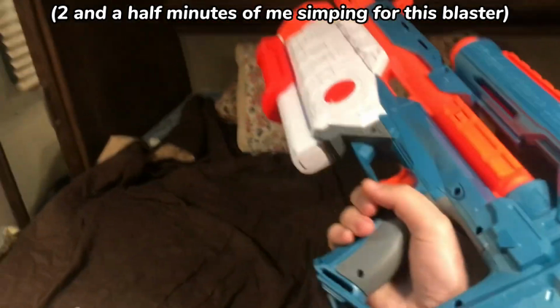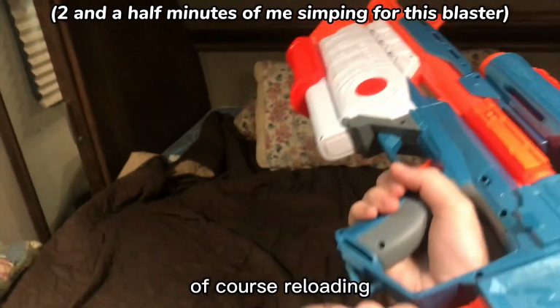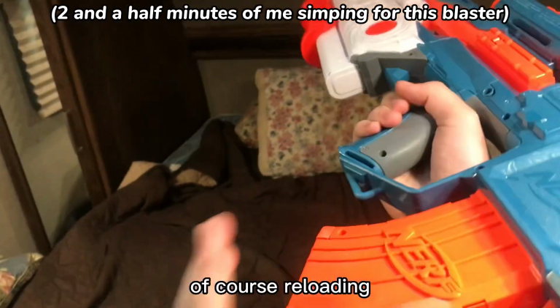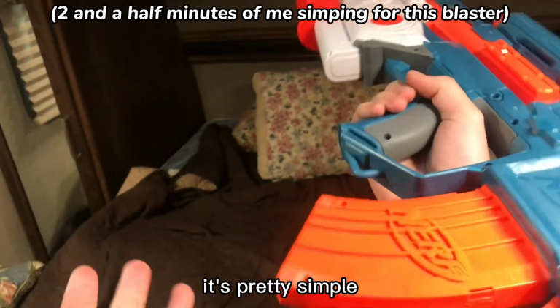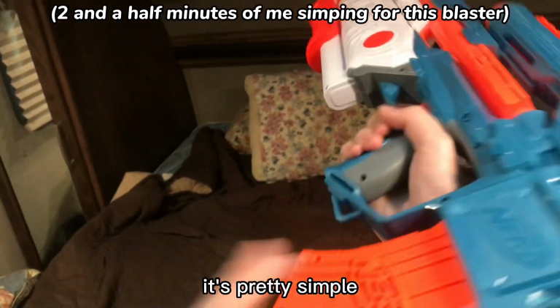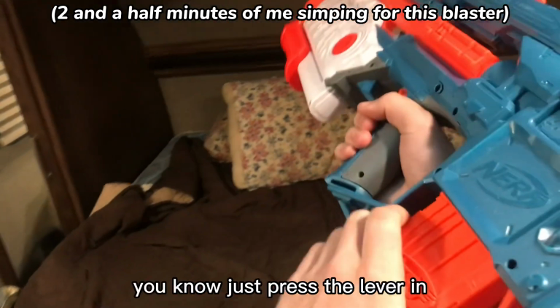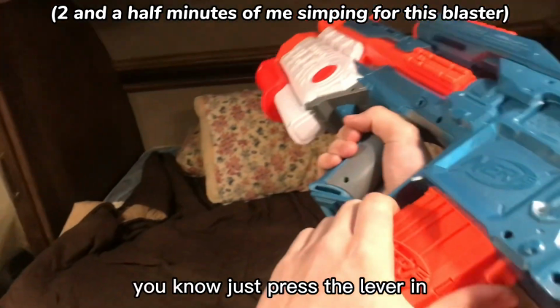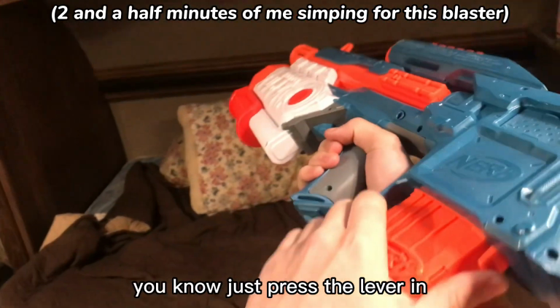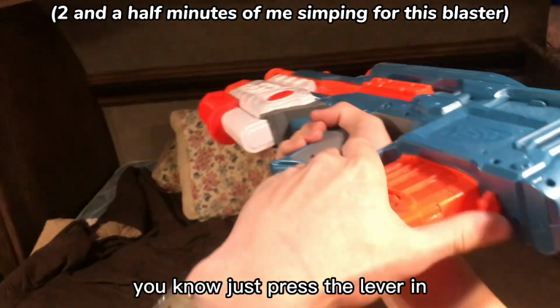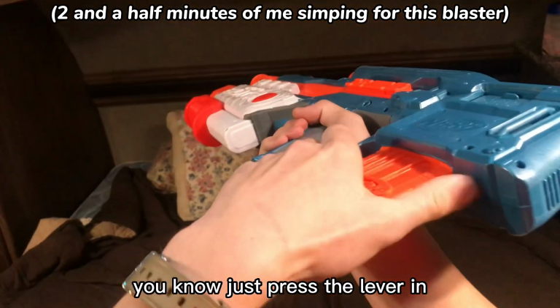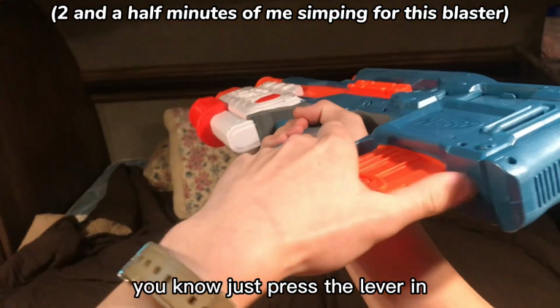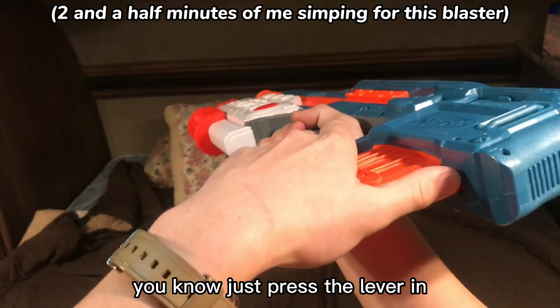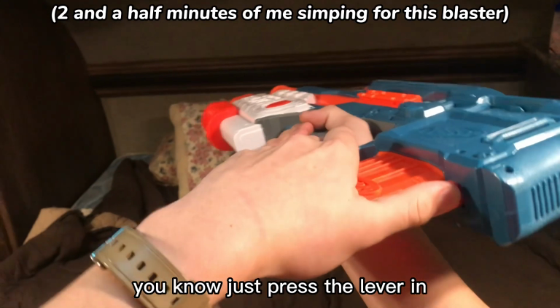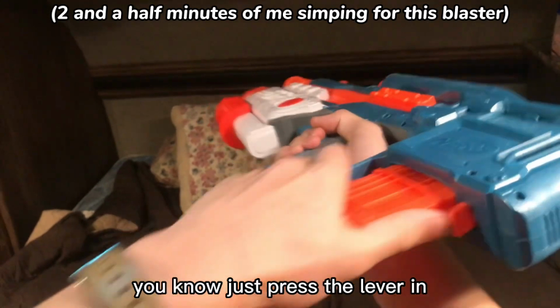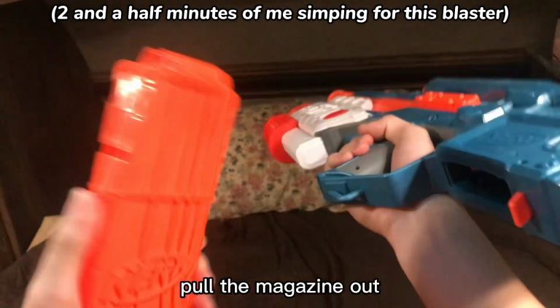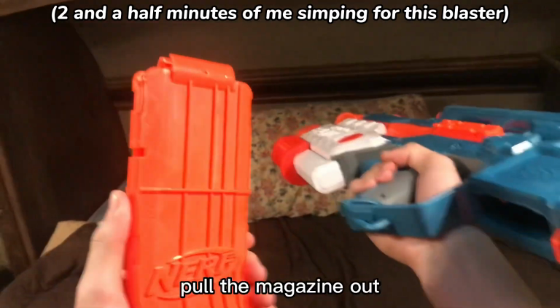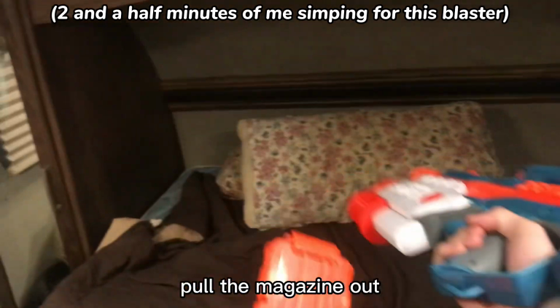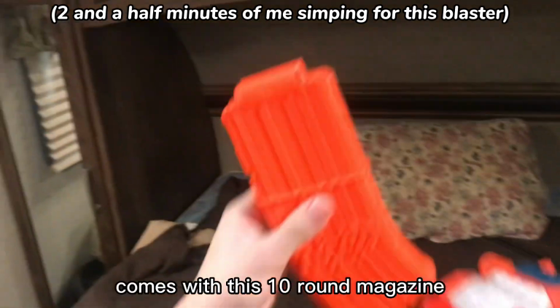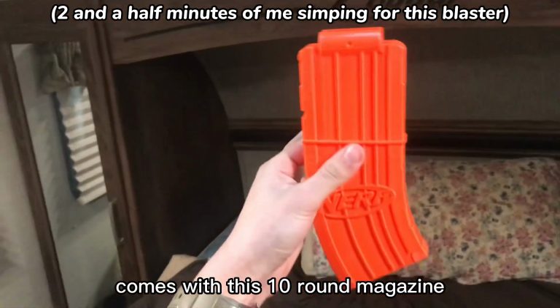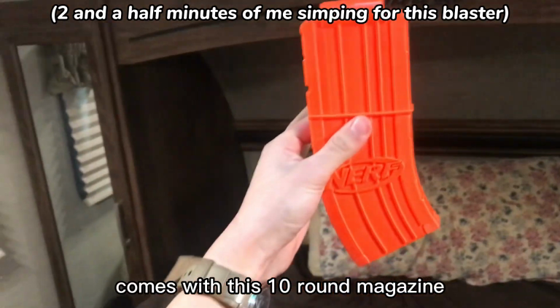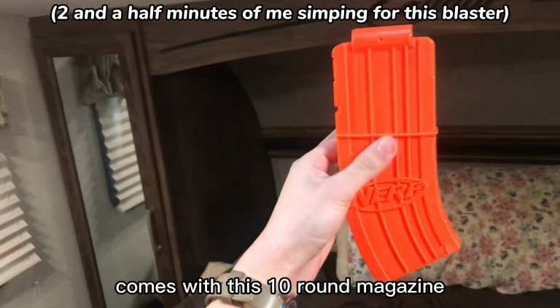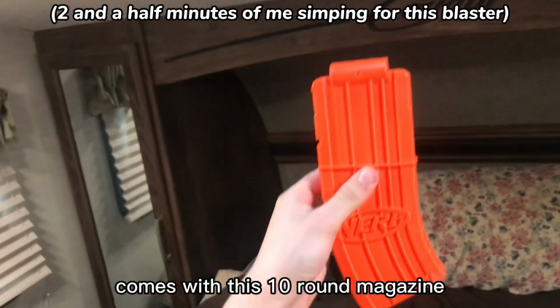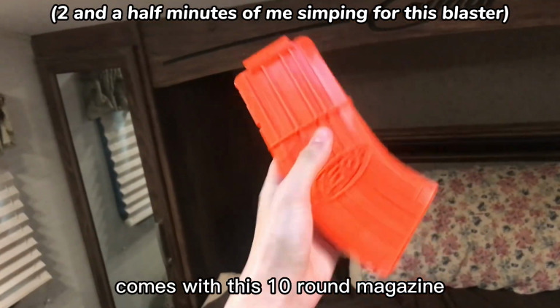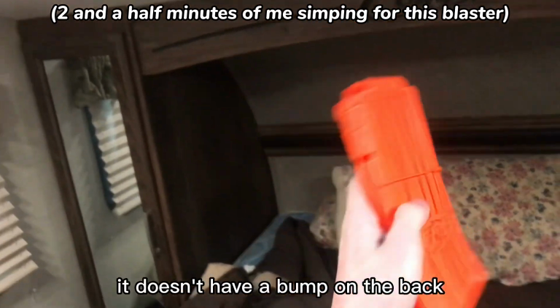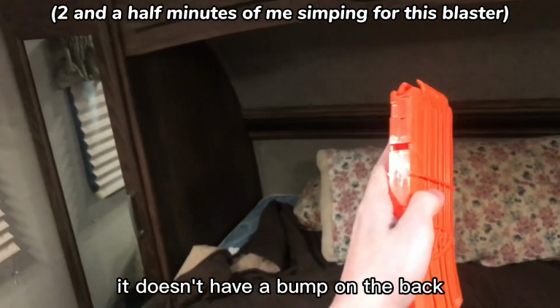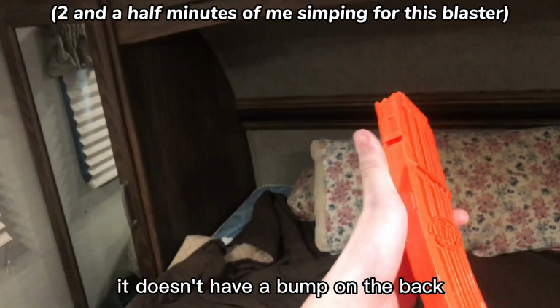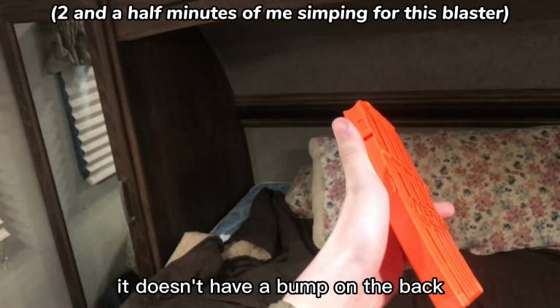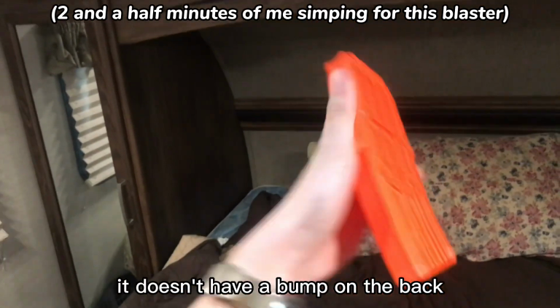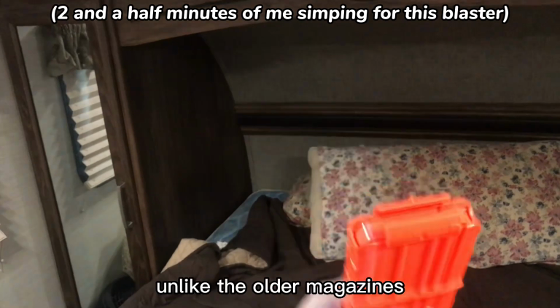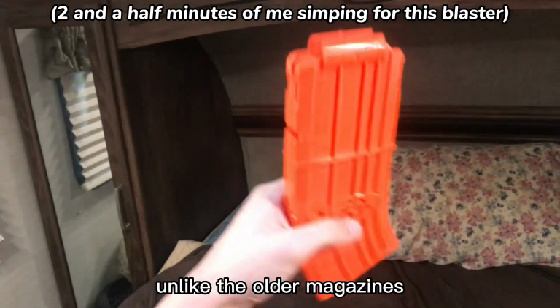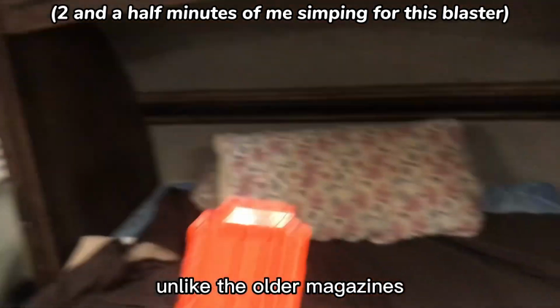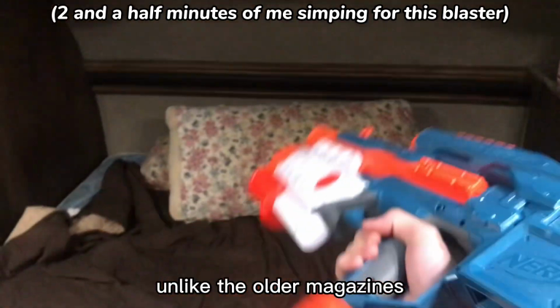Now, reloading it's pretty simple — just press the lever in, pull the magazine out. It comes with this 10-round magazine. It doesn't have a bump on the back, unlike the older magazines.